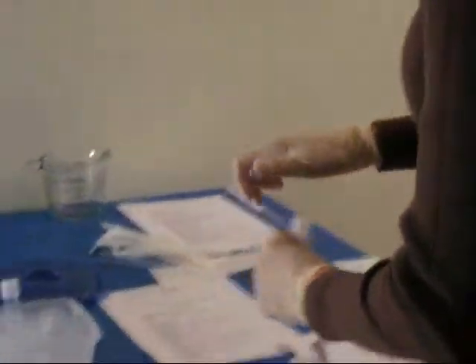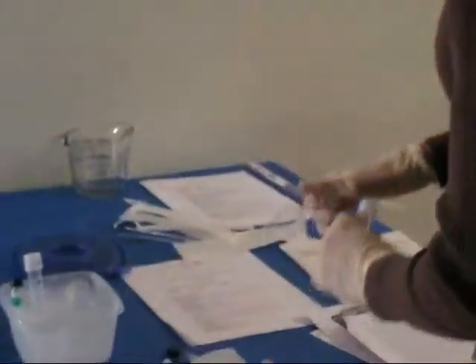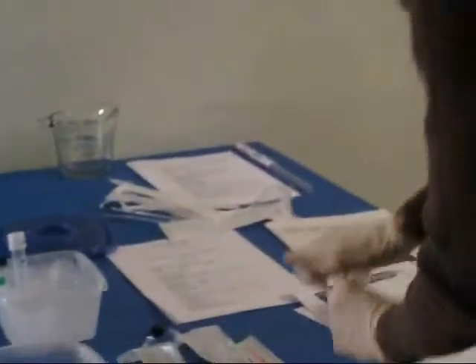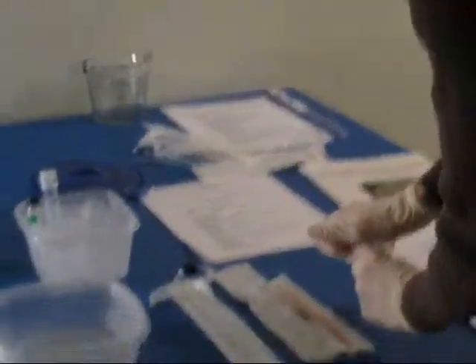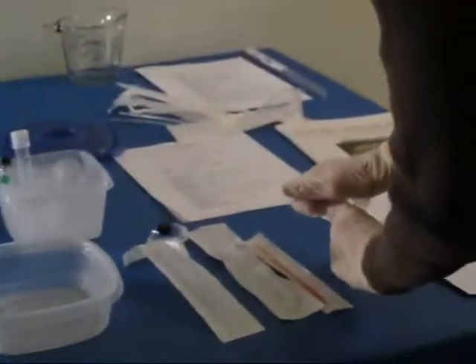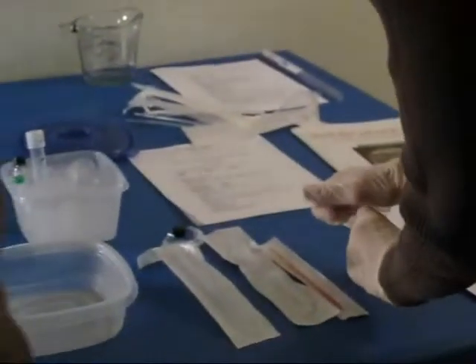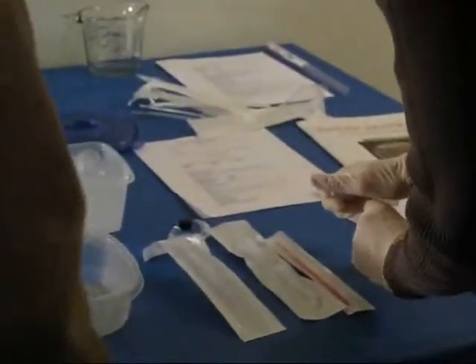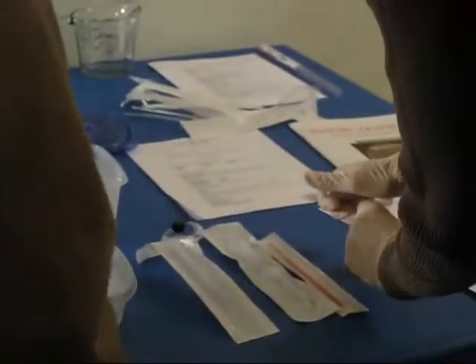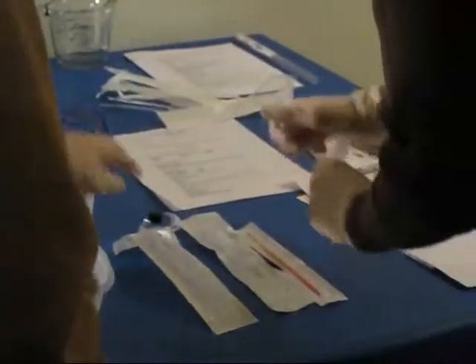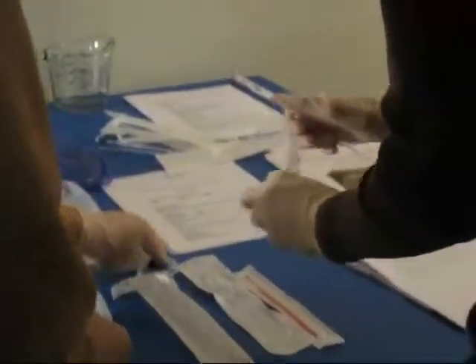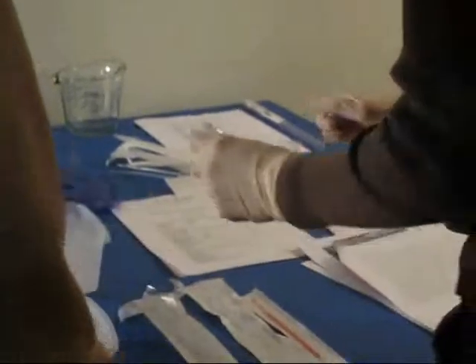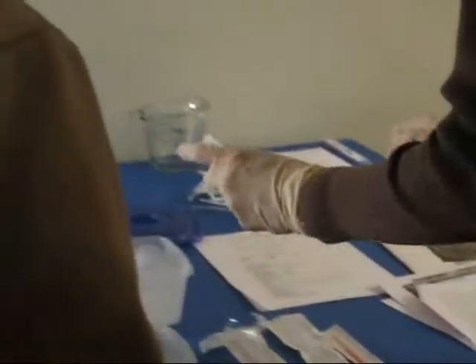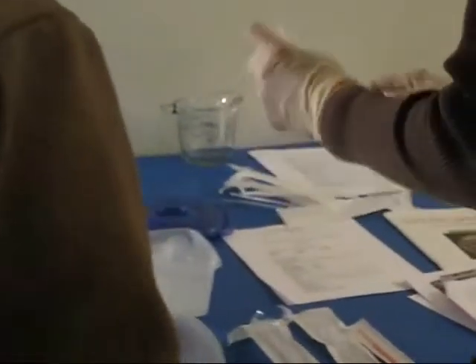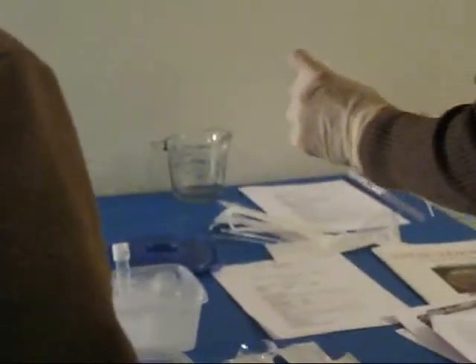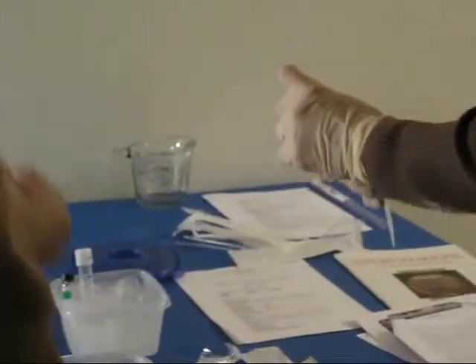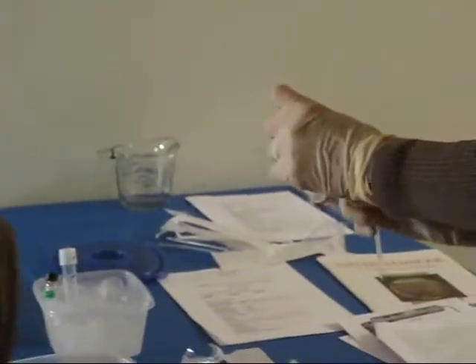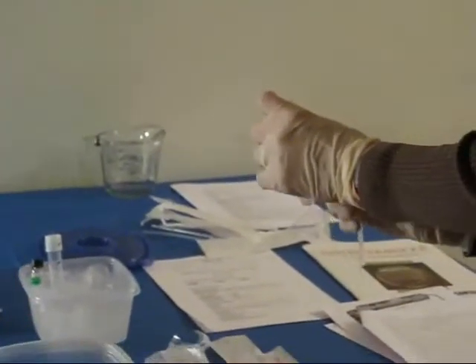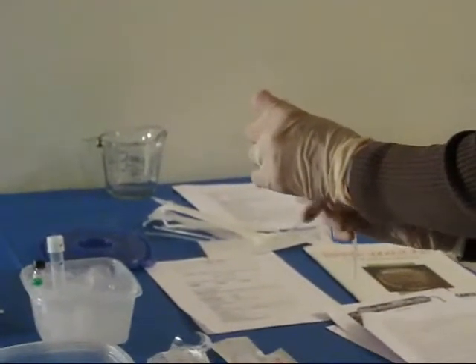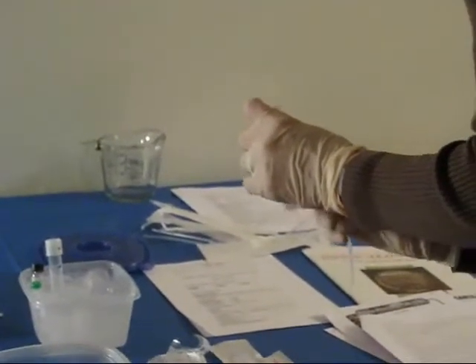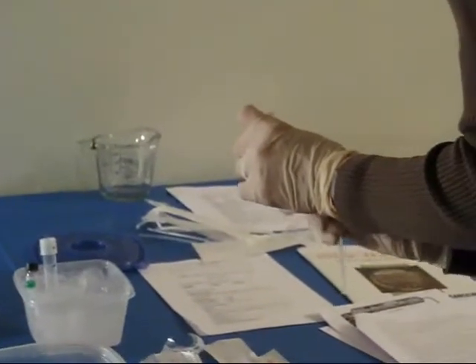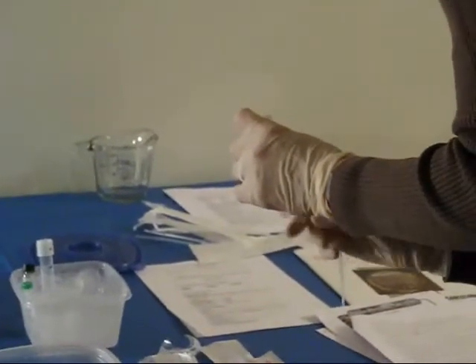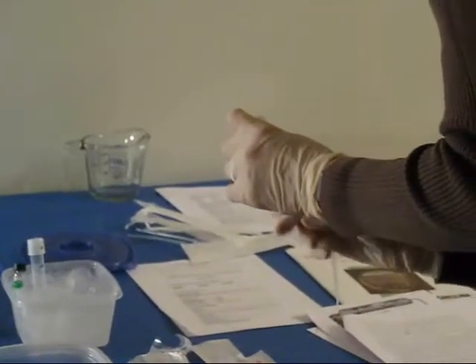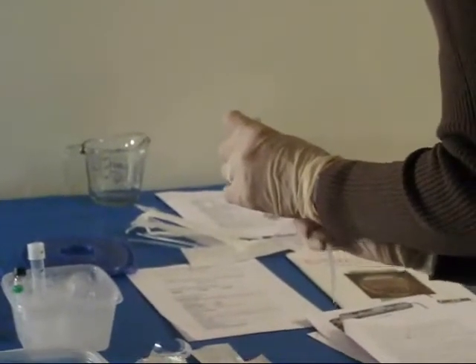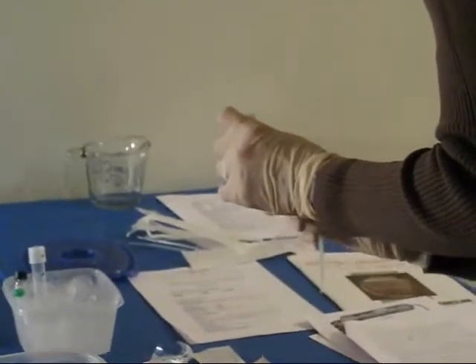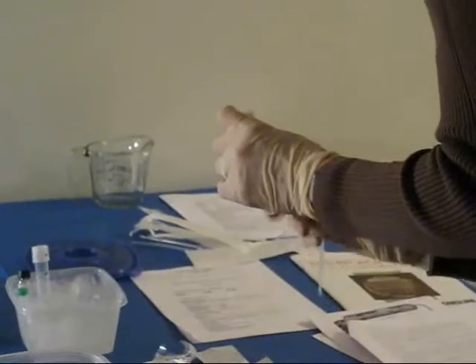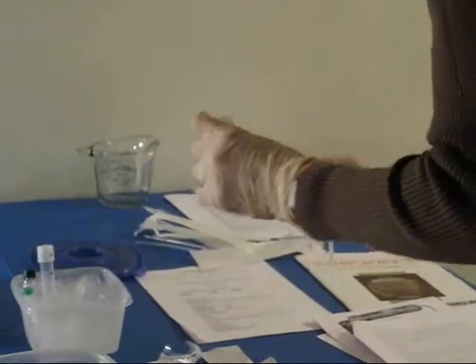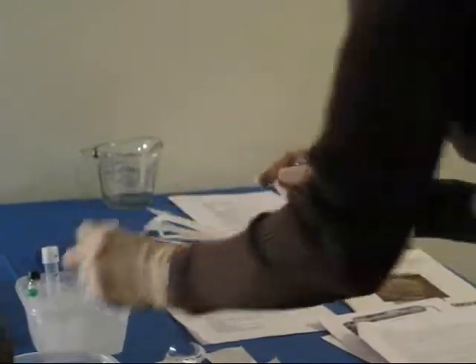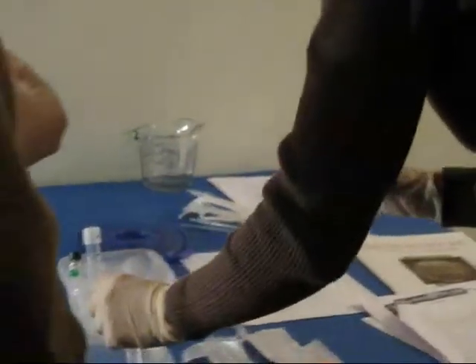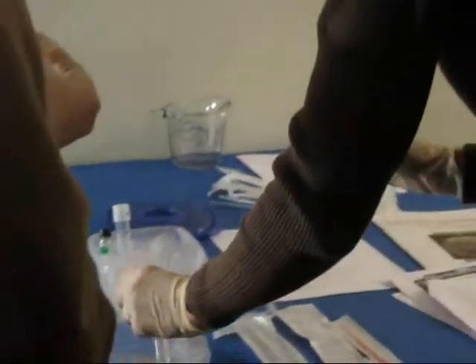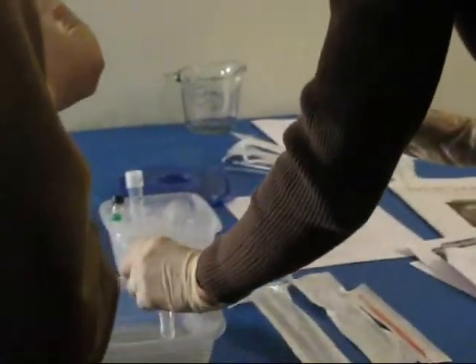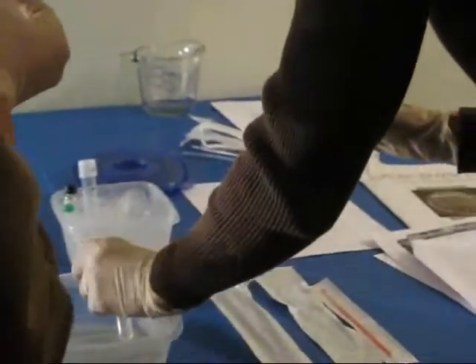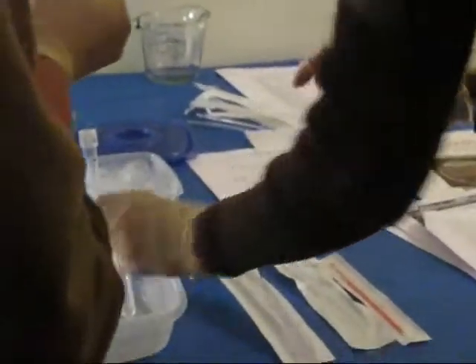I'm going to close this down and put it at room temperature for a five to fifteen minute recovery. I'm just going to set it in here.